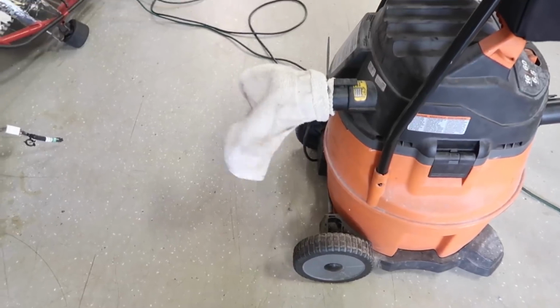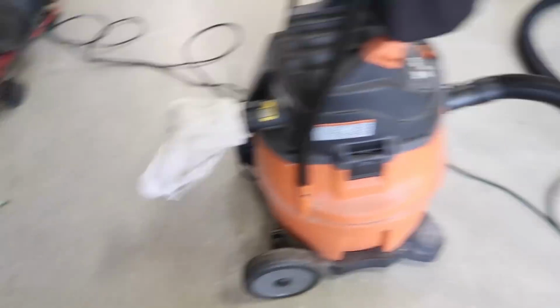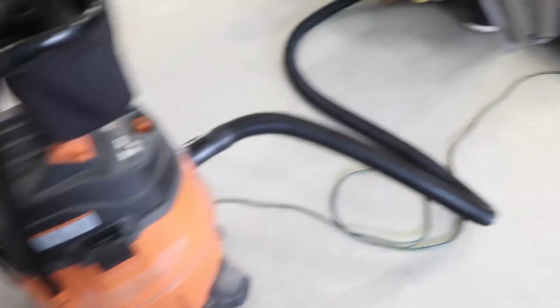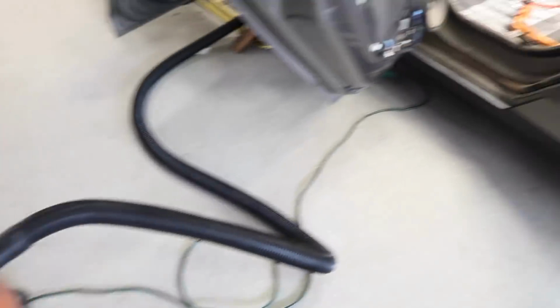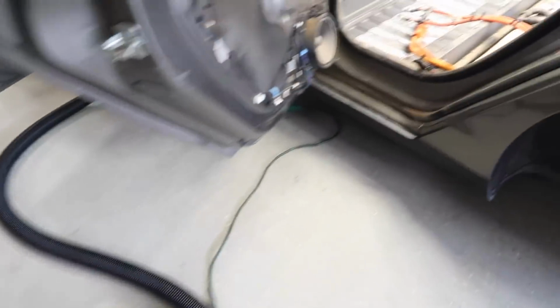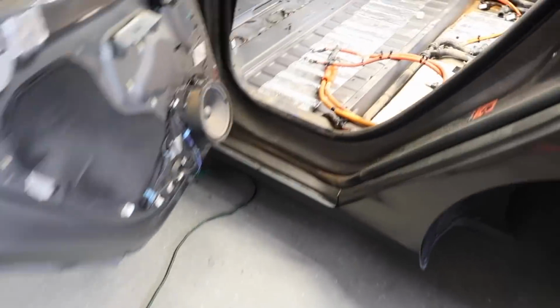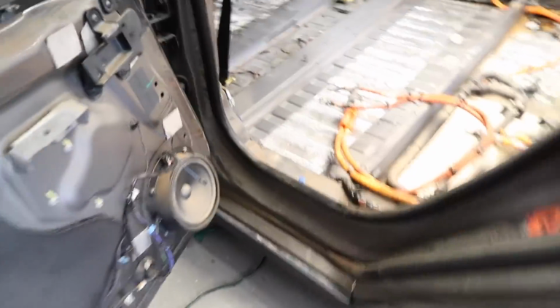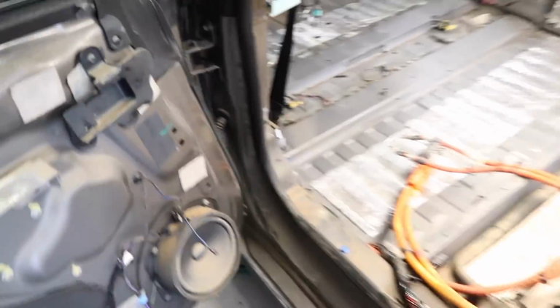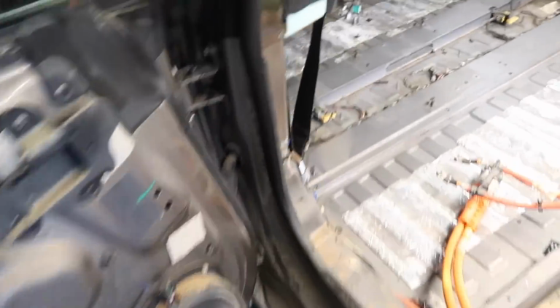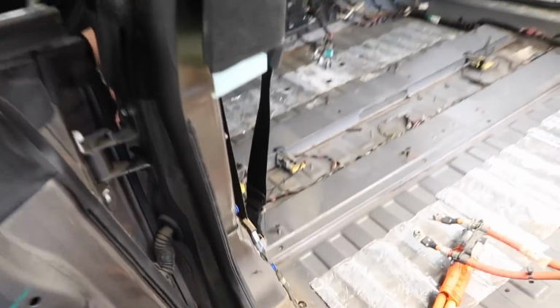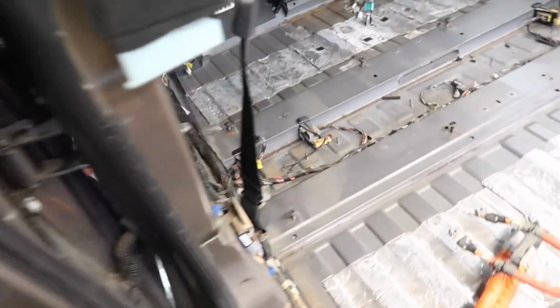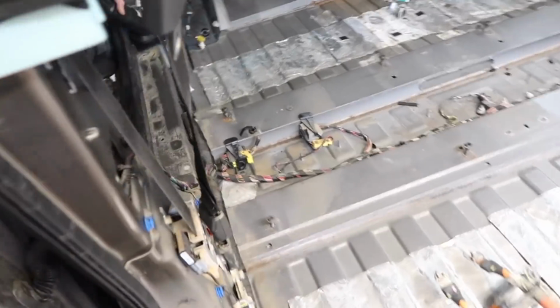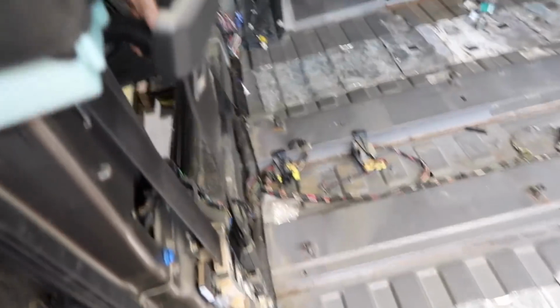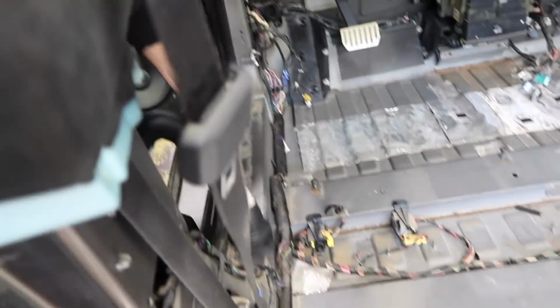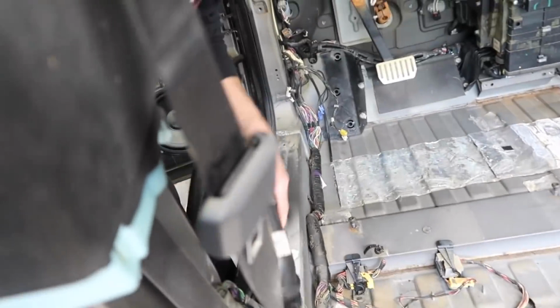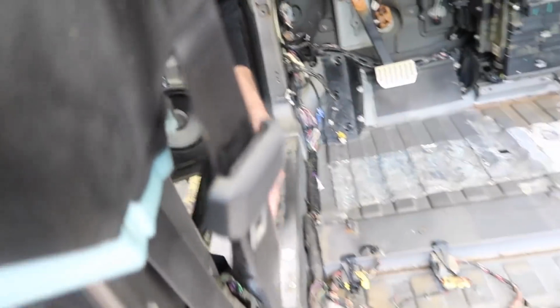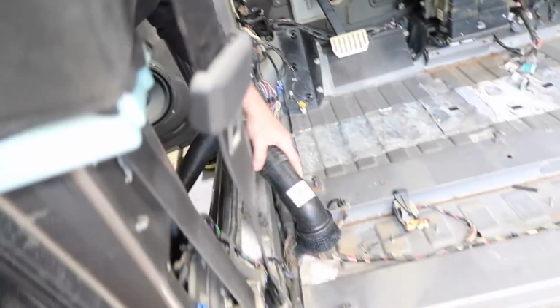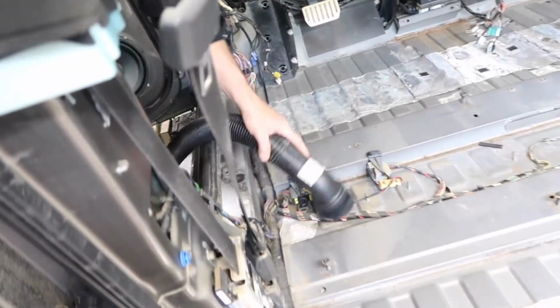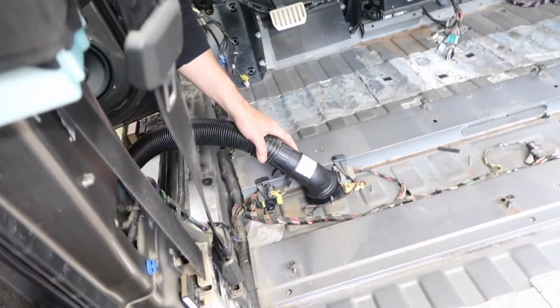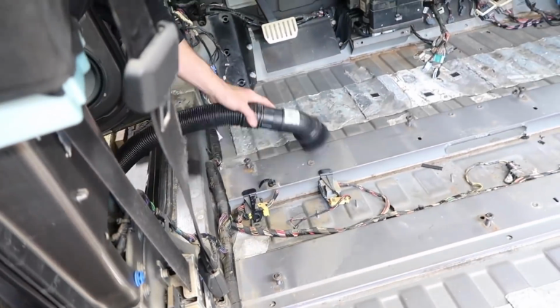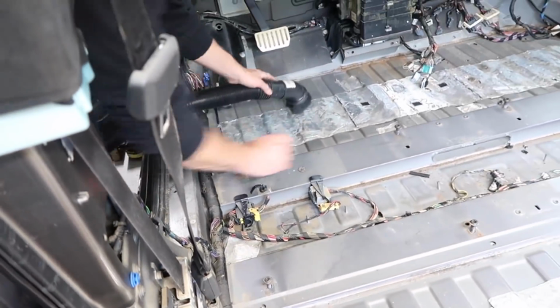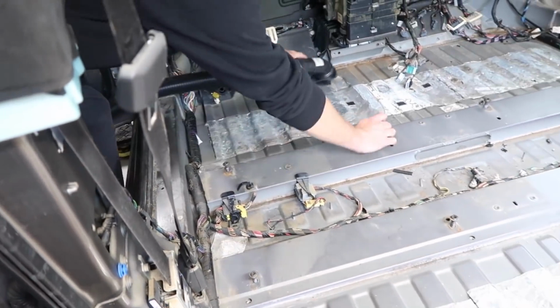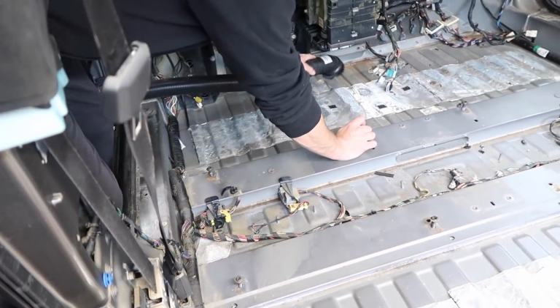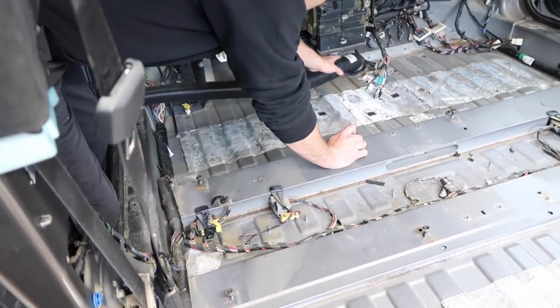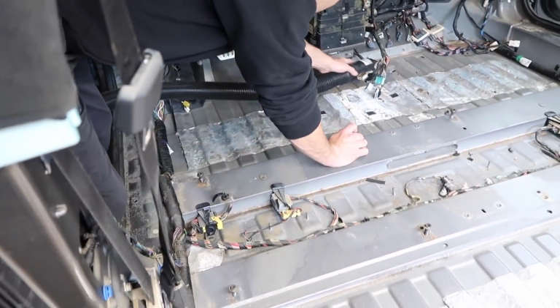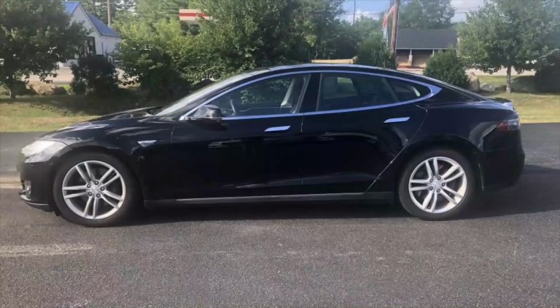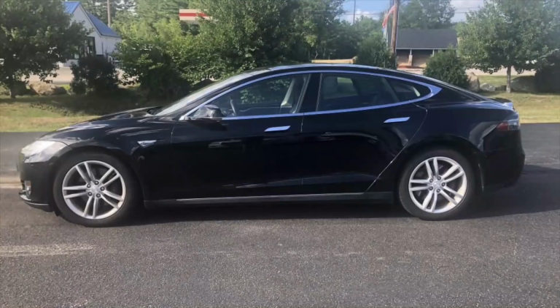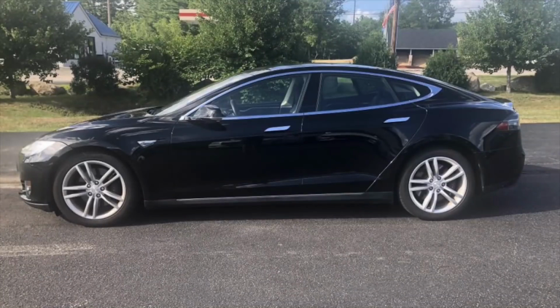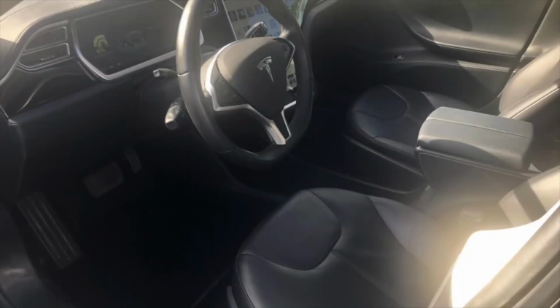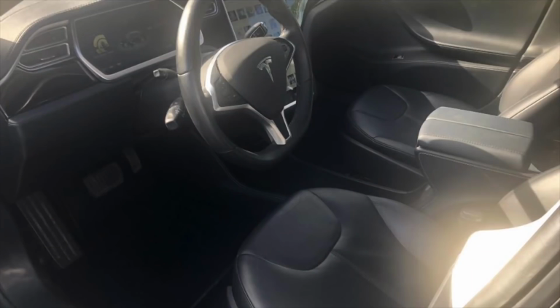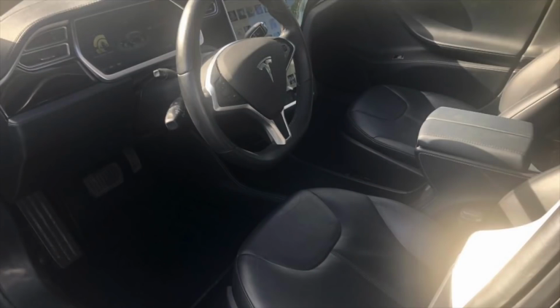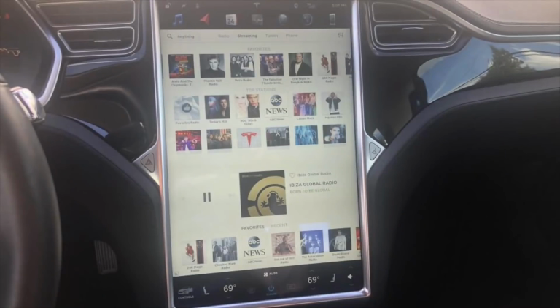Rich with Rich Rebuilds here, and this is the moment you've been waiting for. I've been getting tons of emails to review any inexpensive Tesla that I can find on the internet, and I actually found this black Model S on Autotempest.com.